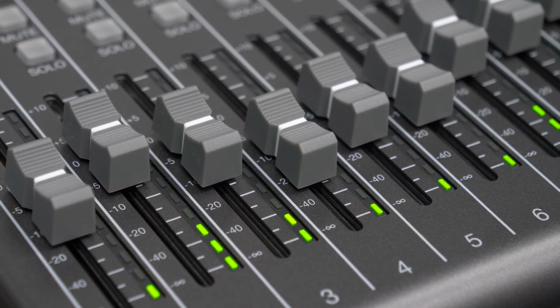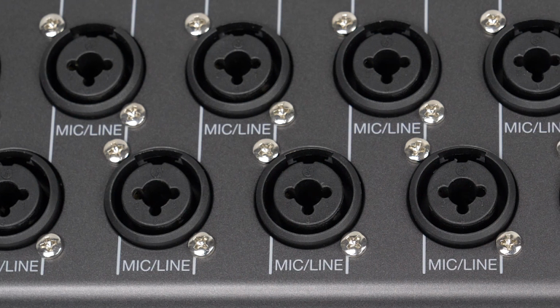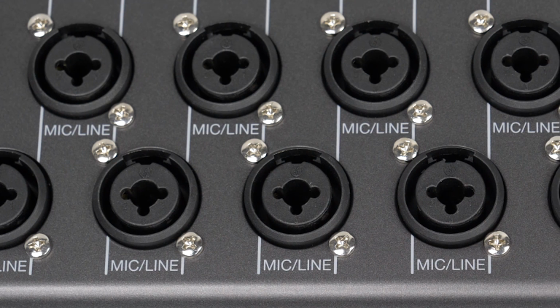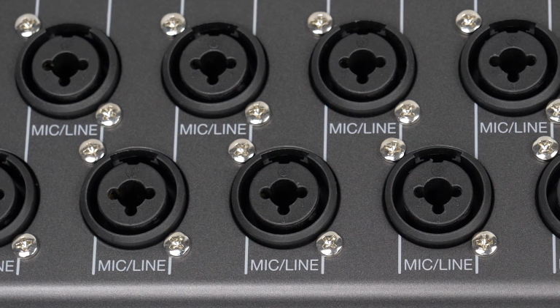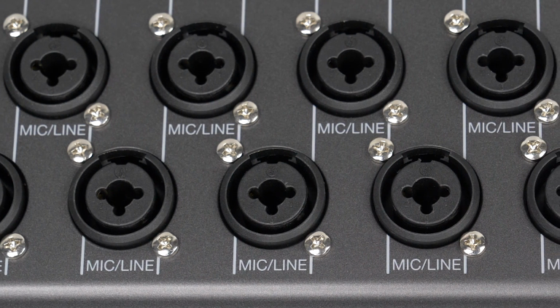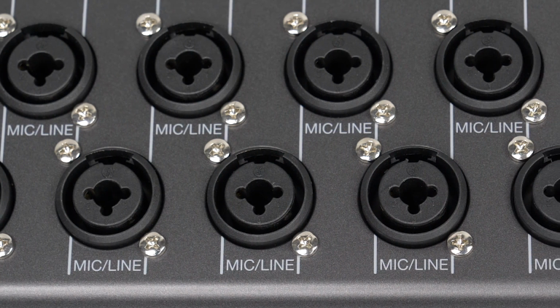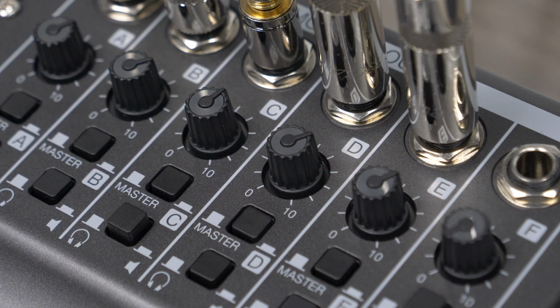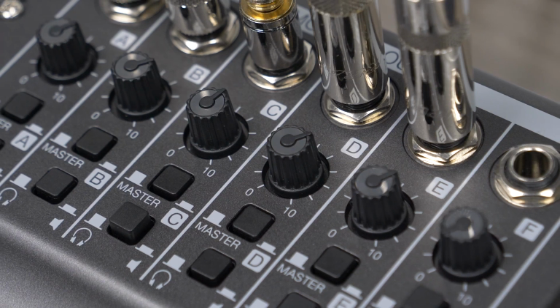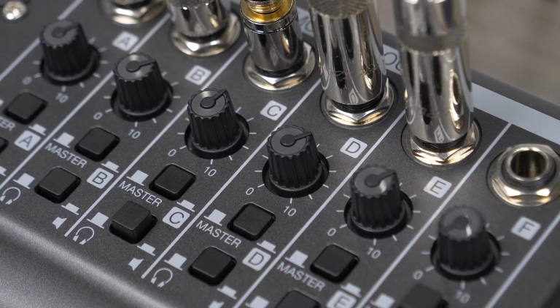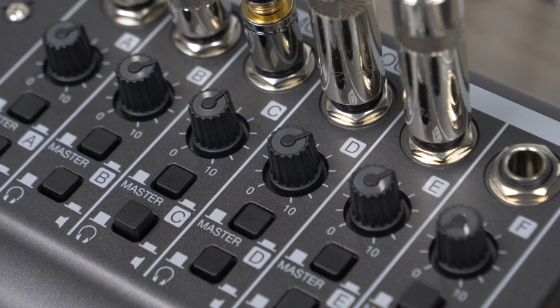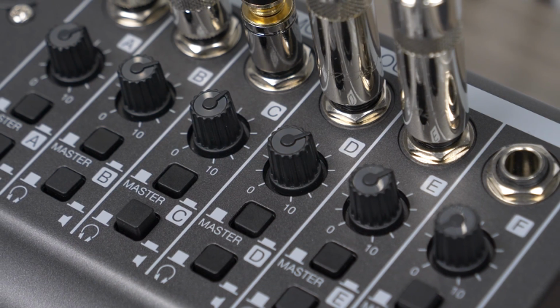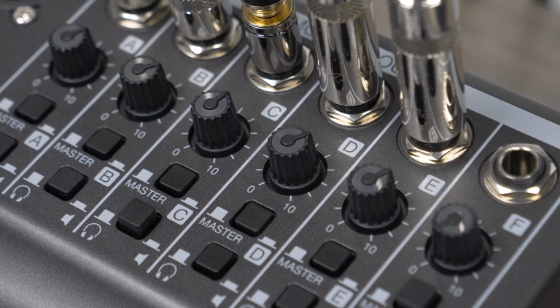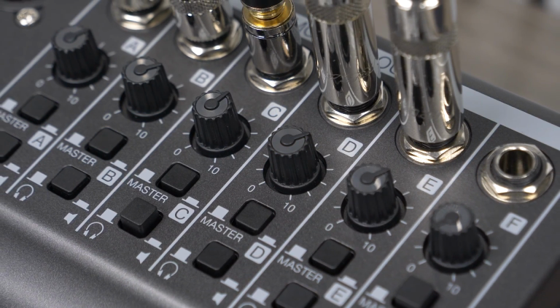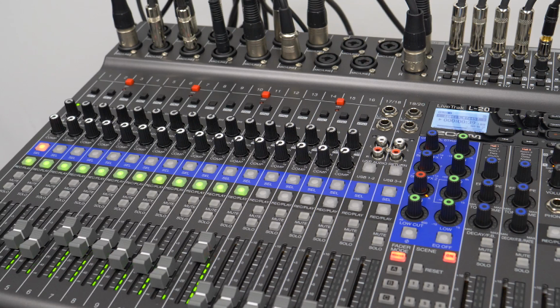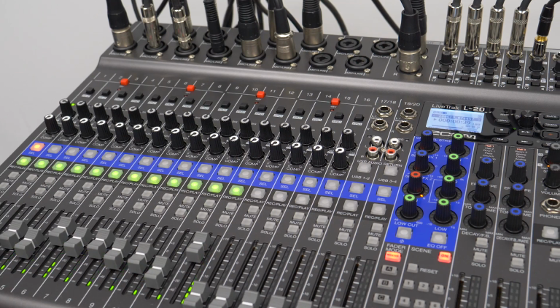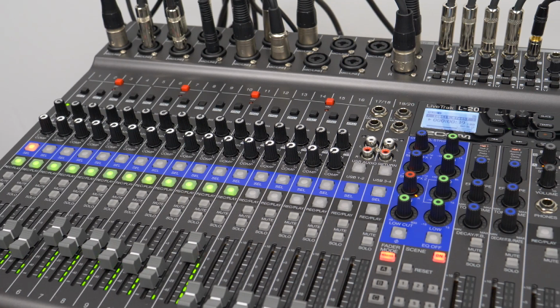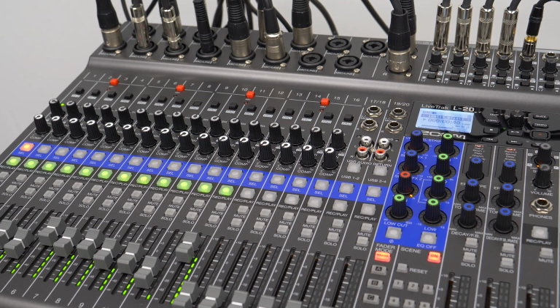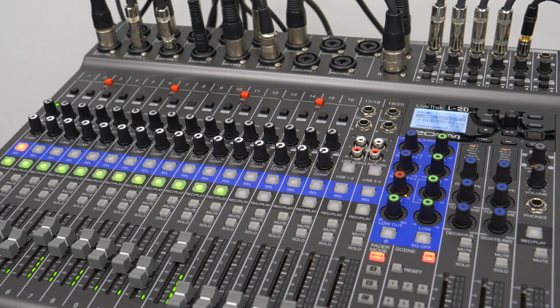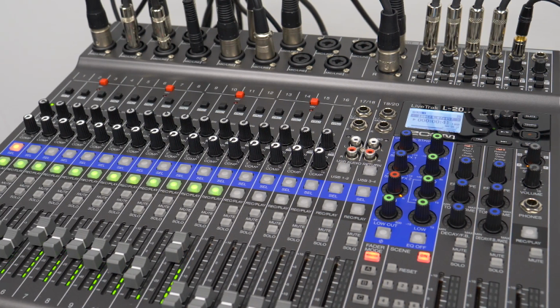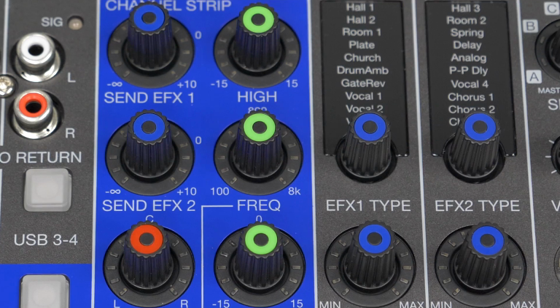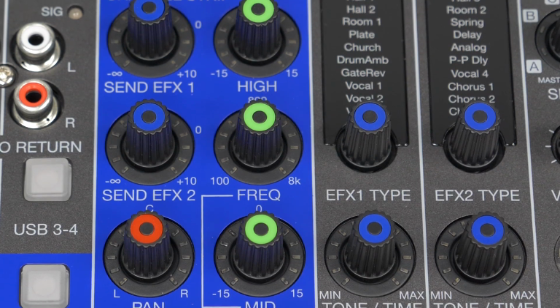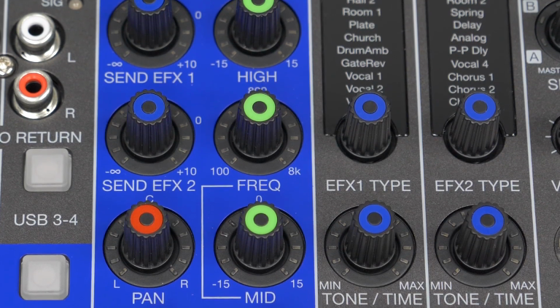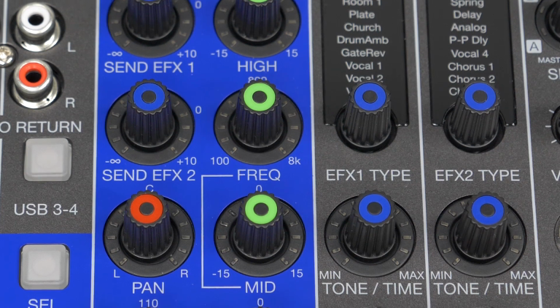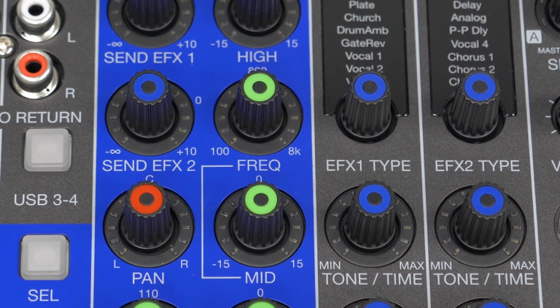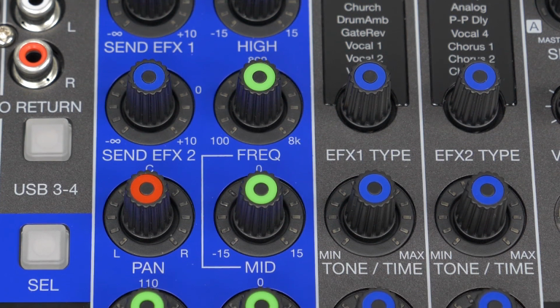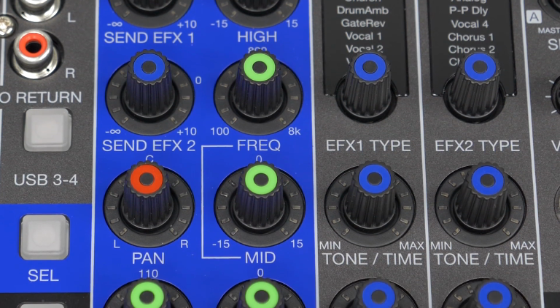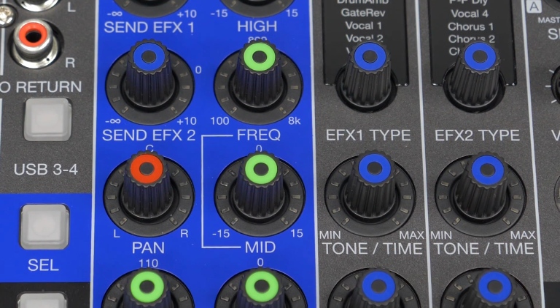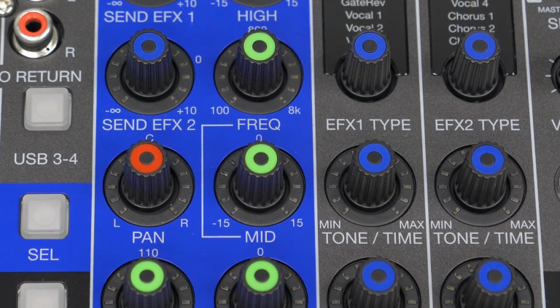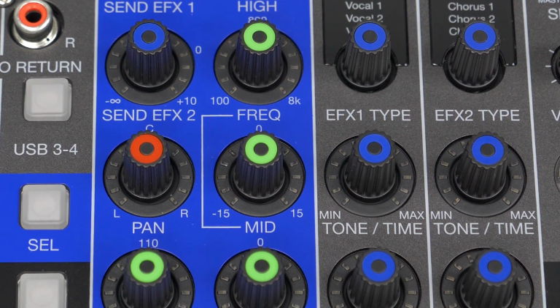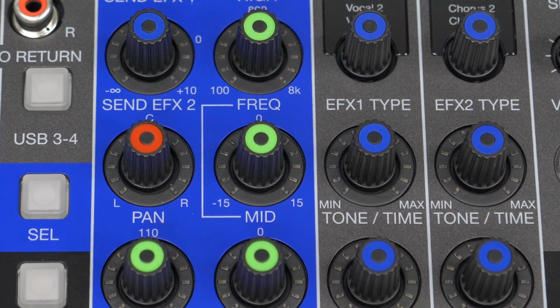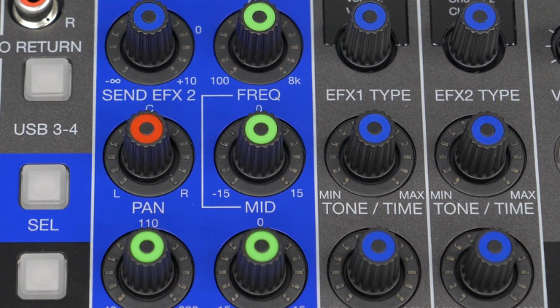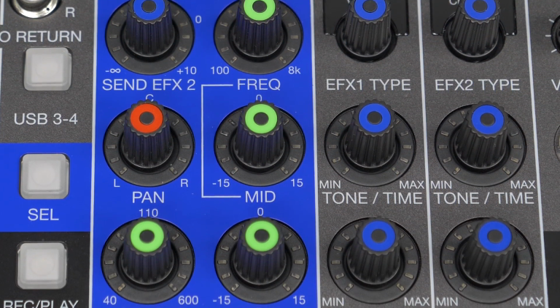With 20 discrete audio channels and 6 individual custom output mixes, it's built for bigger, bolder arrangements. While its built-in effects and settings let you enhance your creation in real-time, wherever you are.